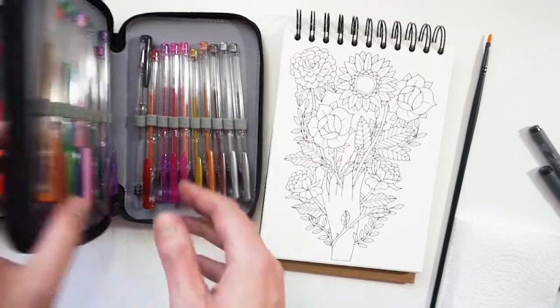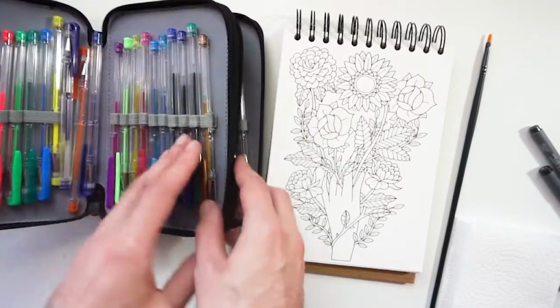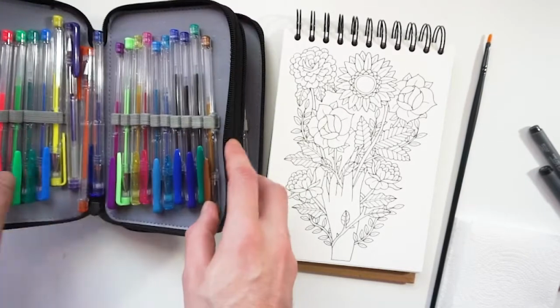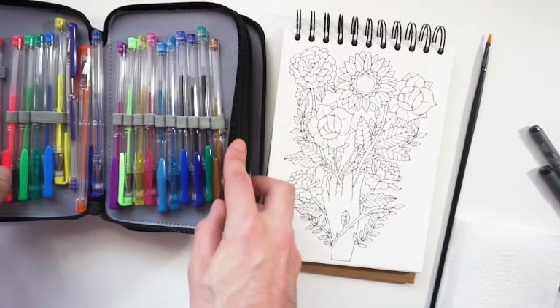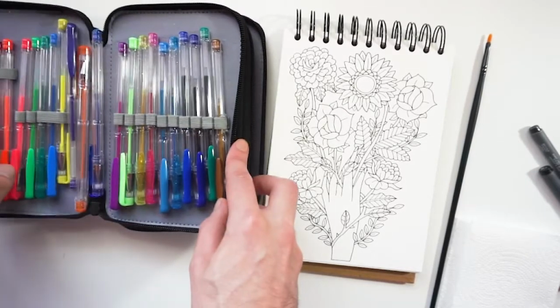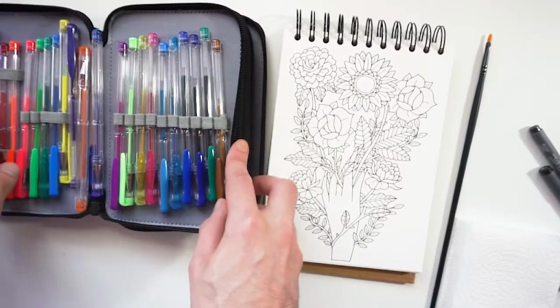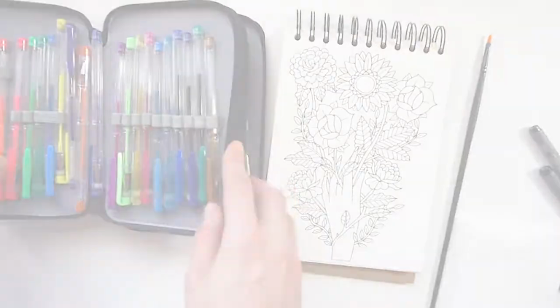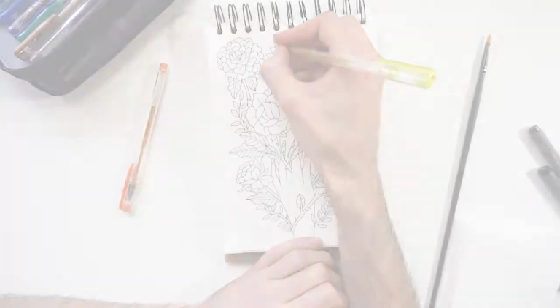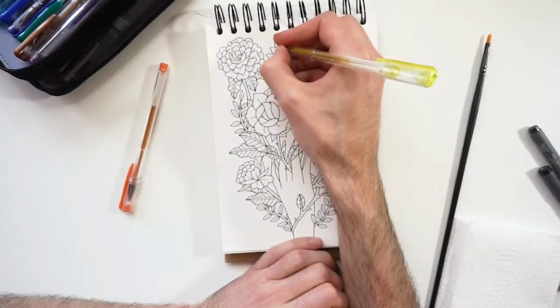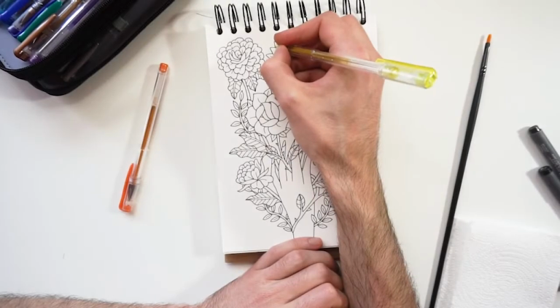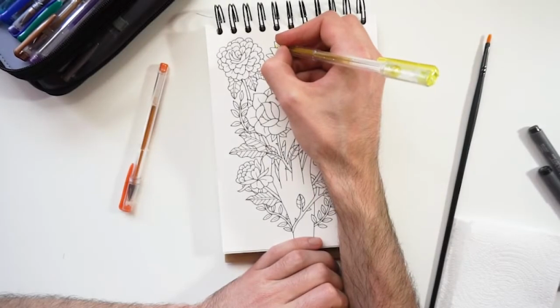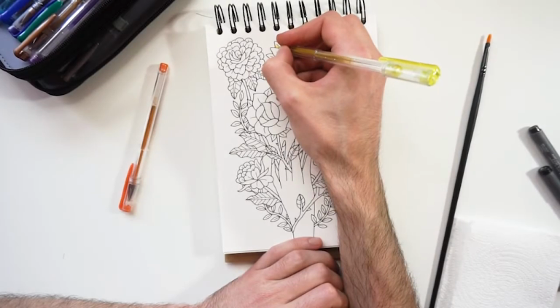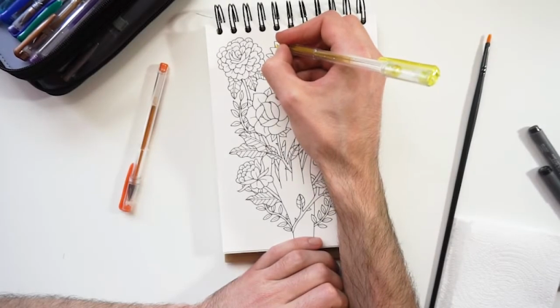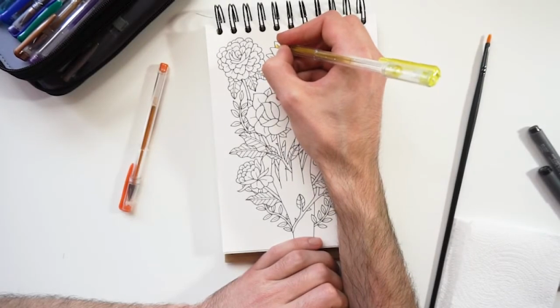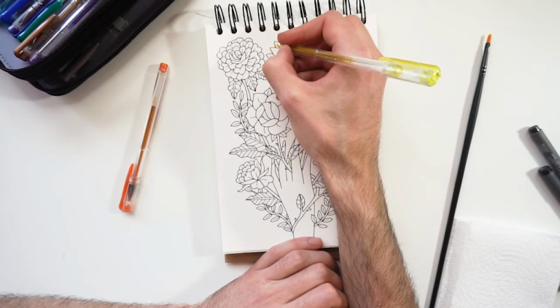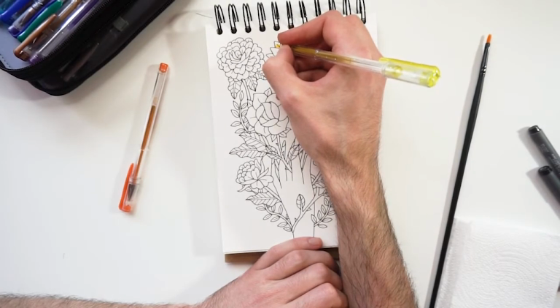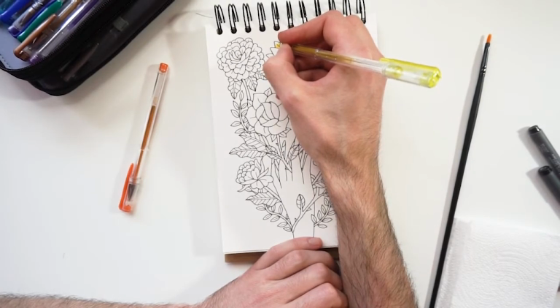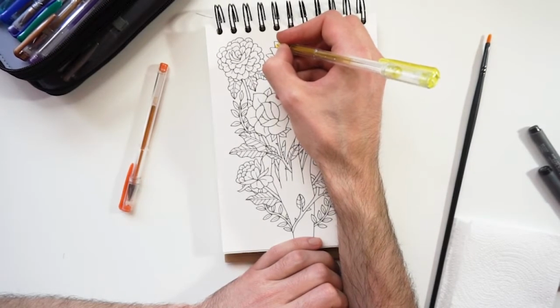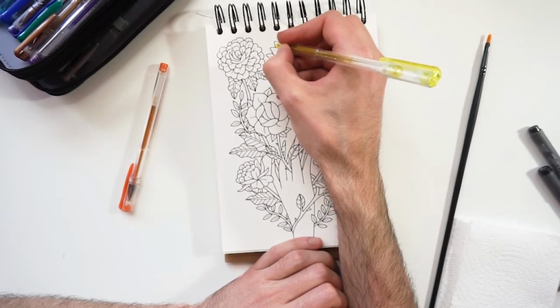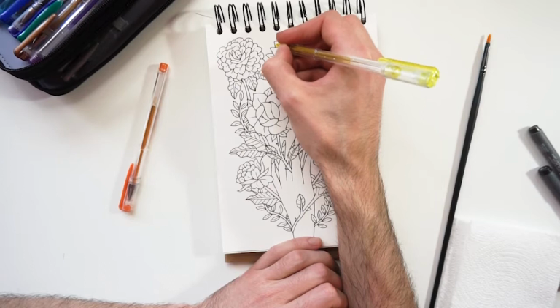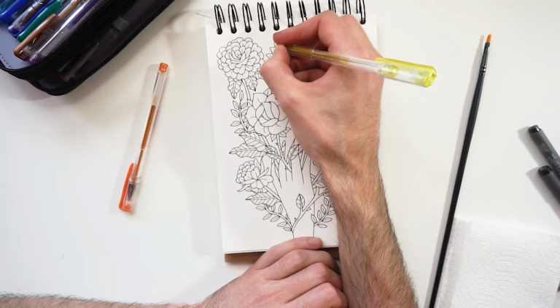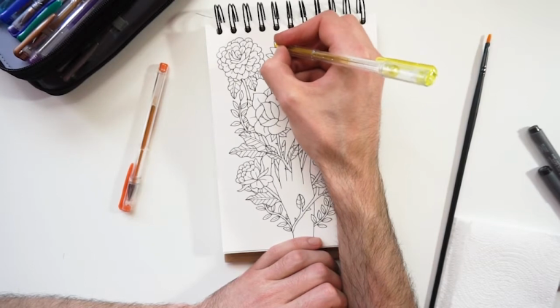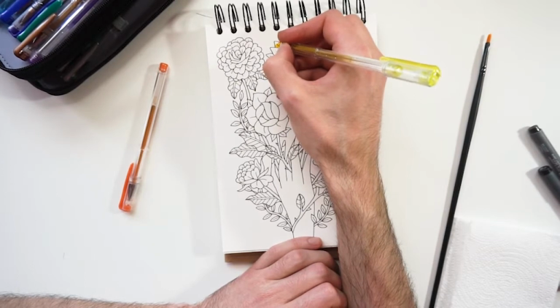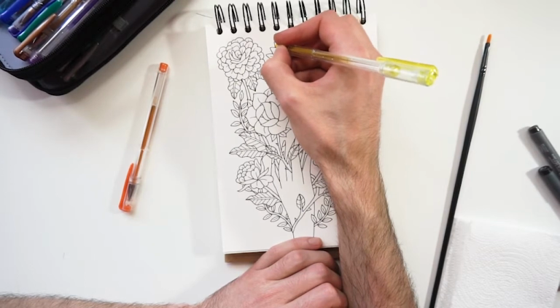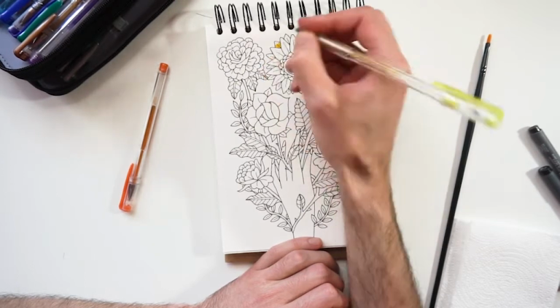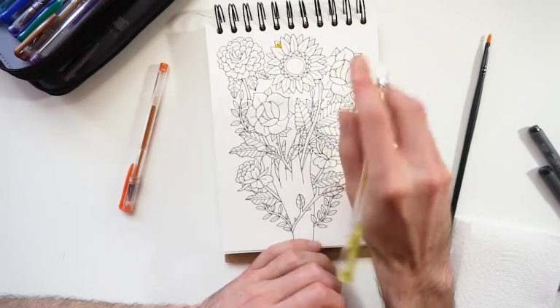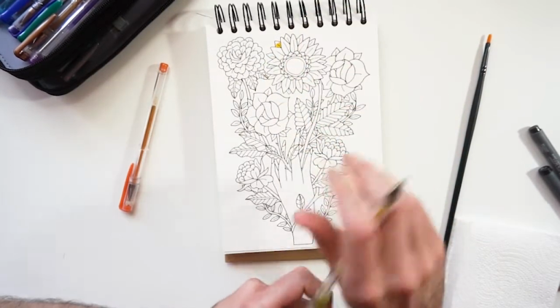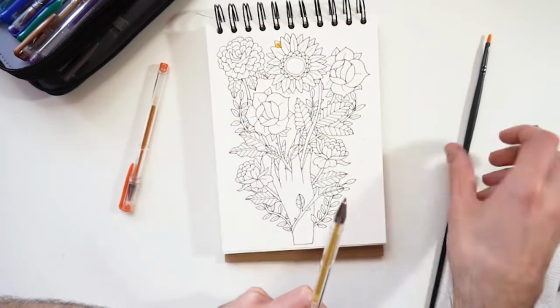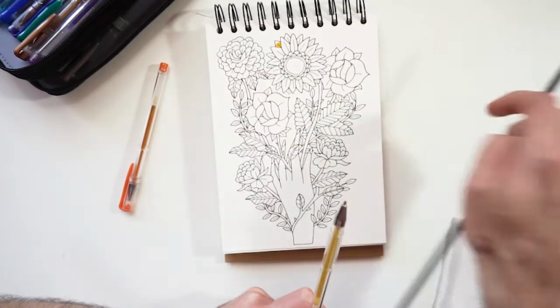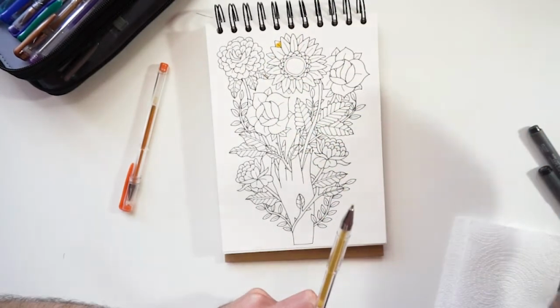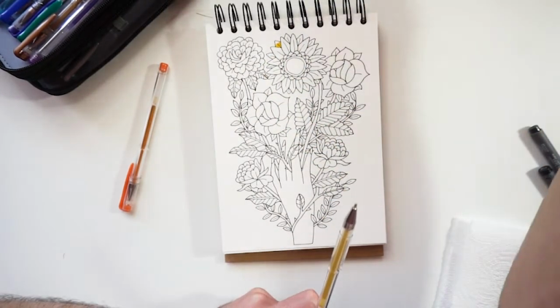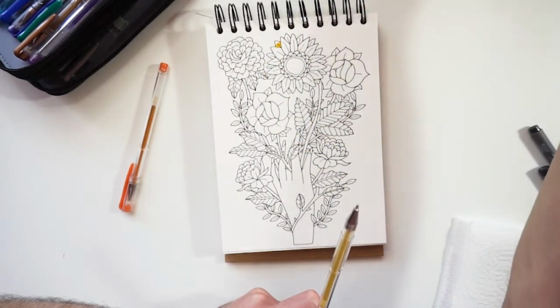This technique is mostly used by colorists — those people who enjoy filling in different coloring book spreads with colors — because the whole process is very relaxing and the final result is spectacular.